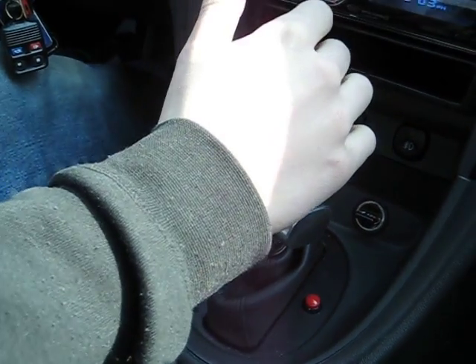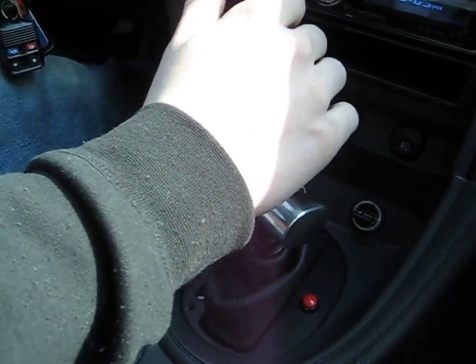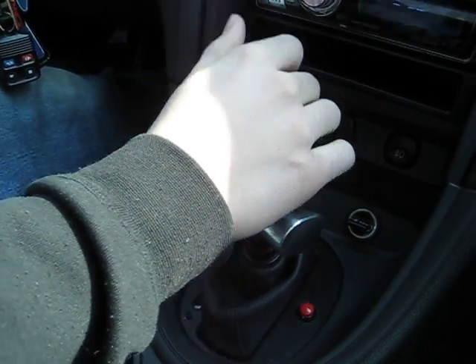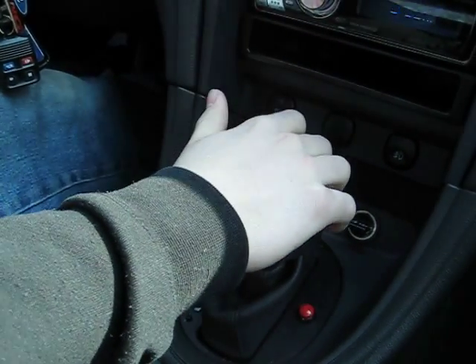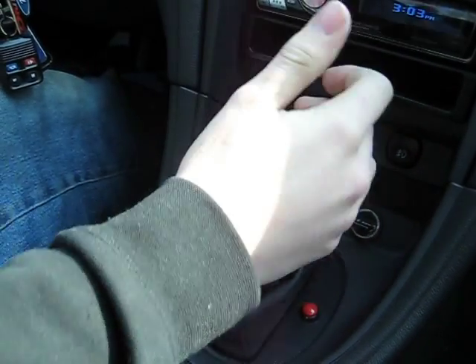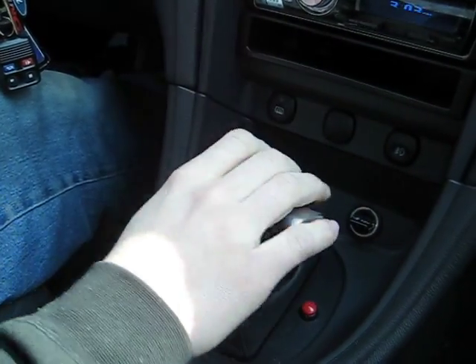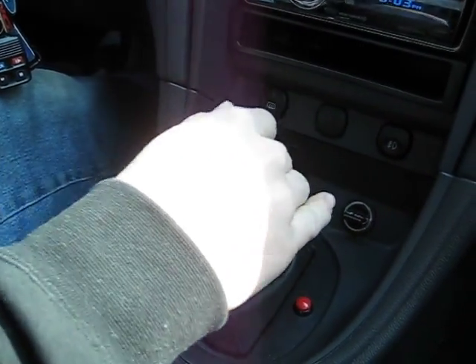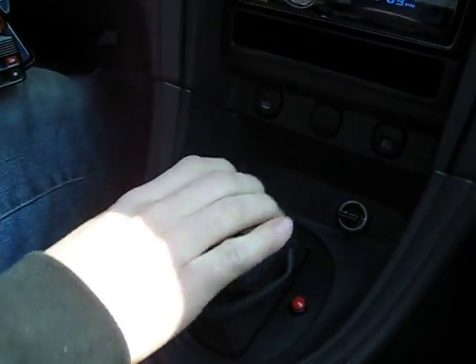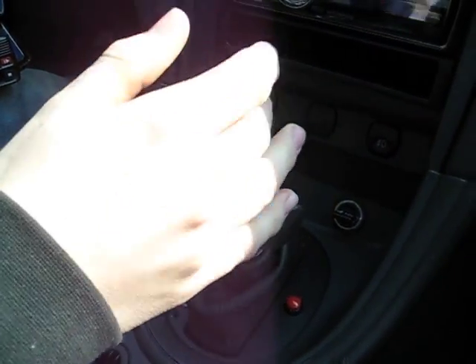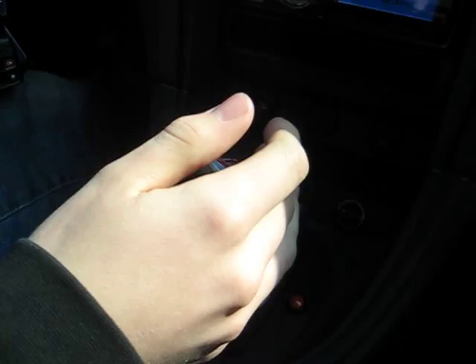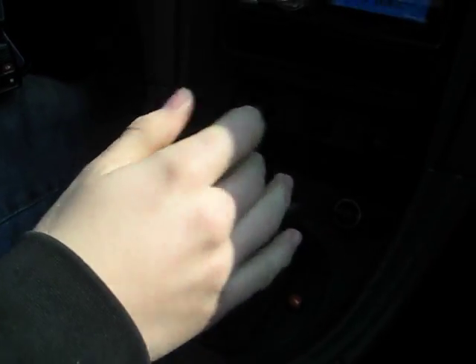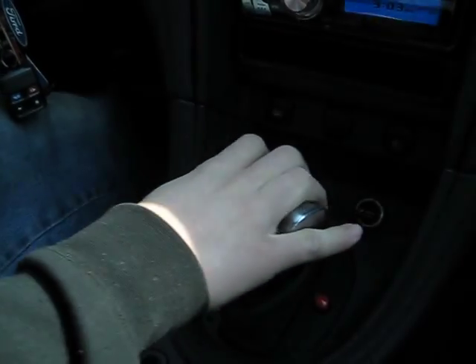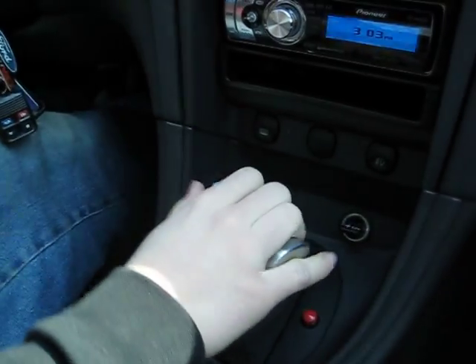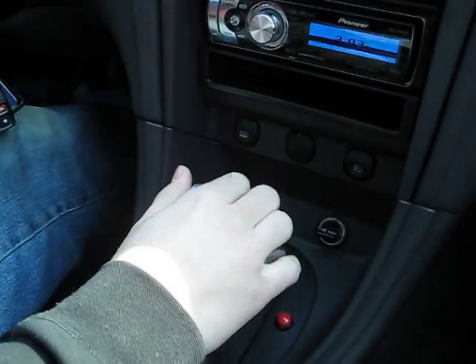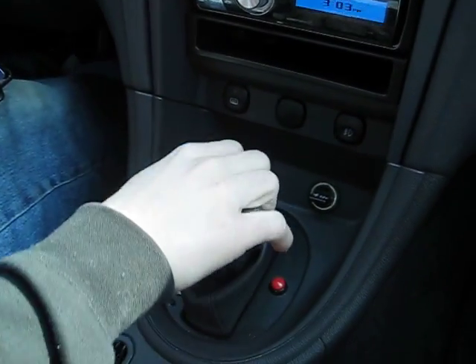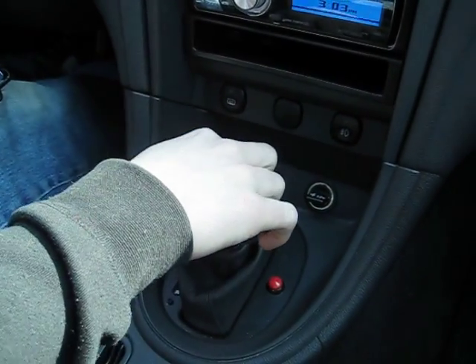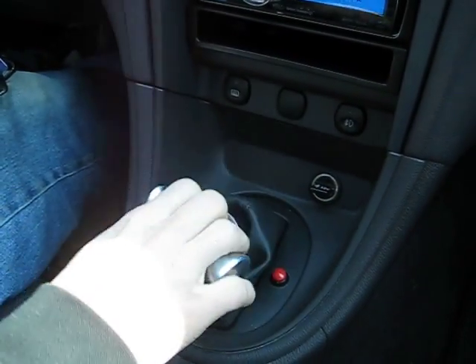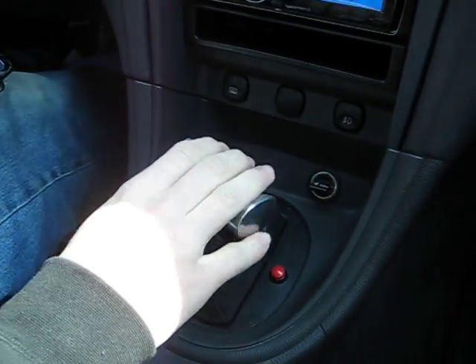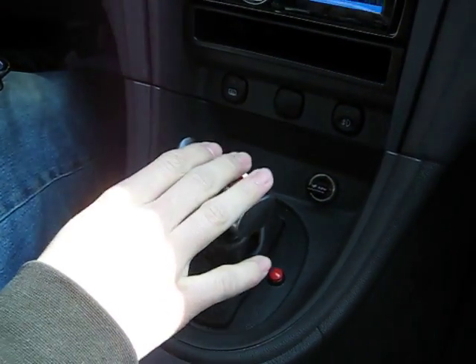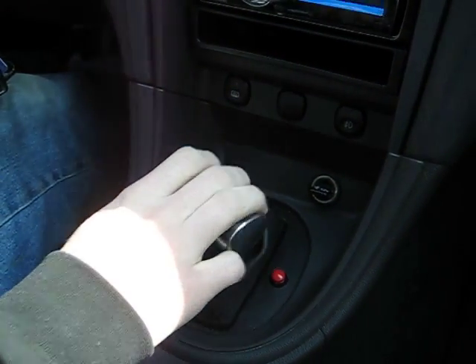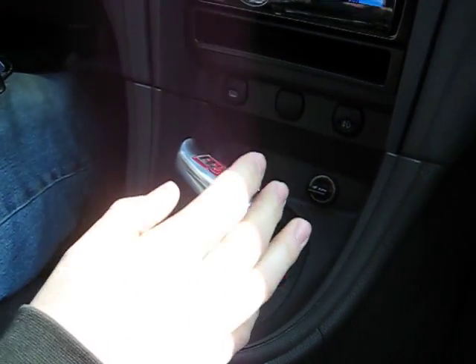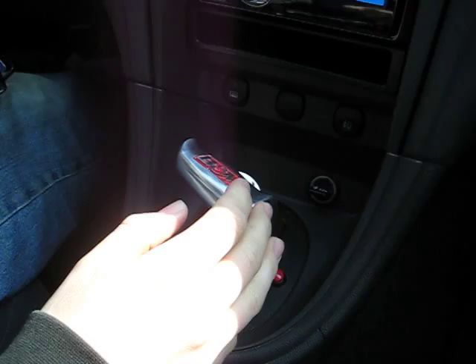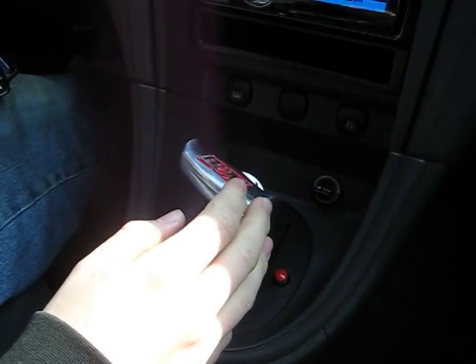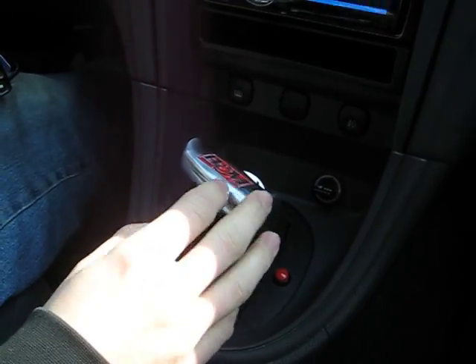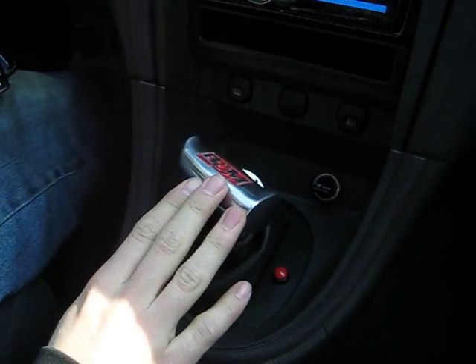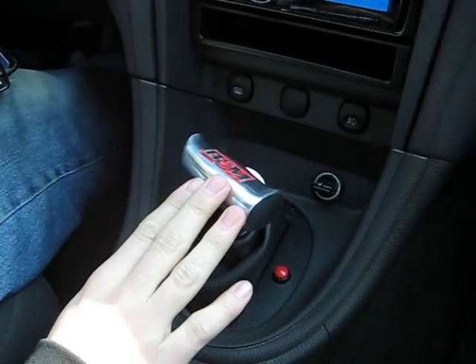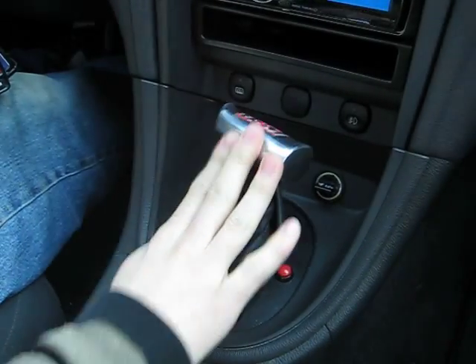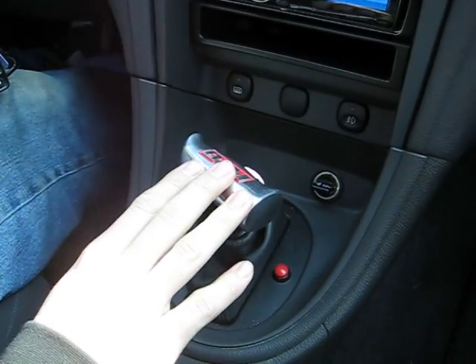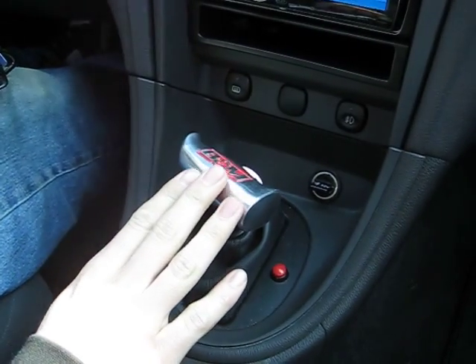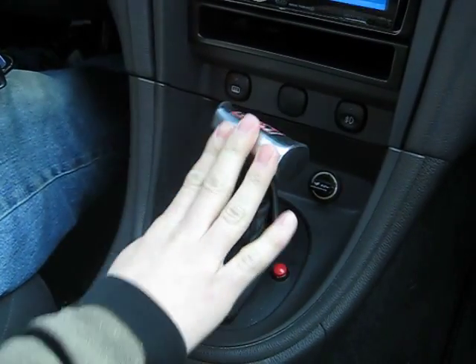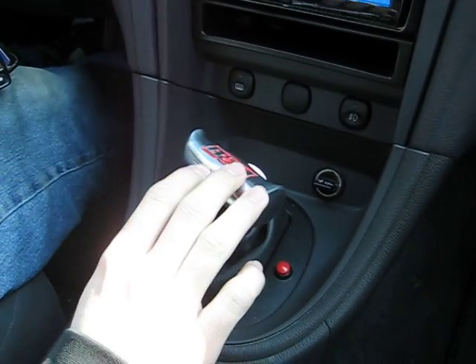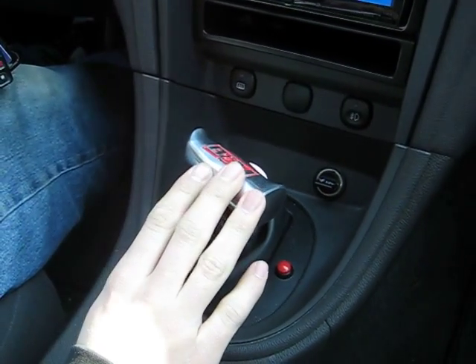Now you're in reverse. From reverse, you can just take it and slap it back to neutral. Then when you go down to first, you go — now you're in first. From first, just go up to second, up to drive.